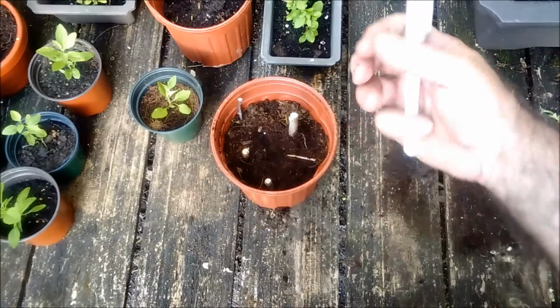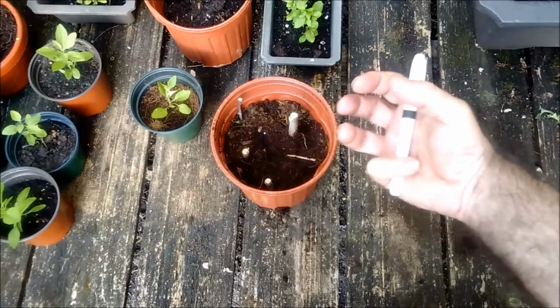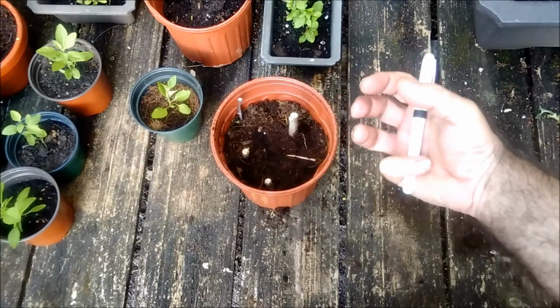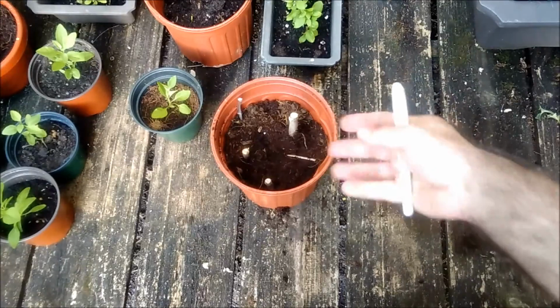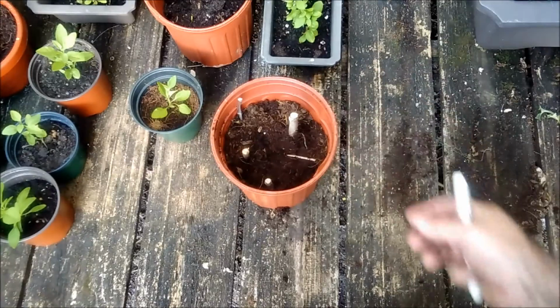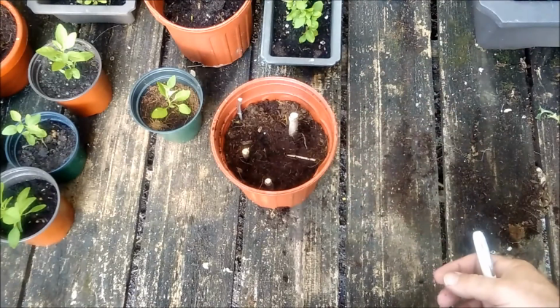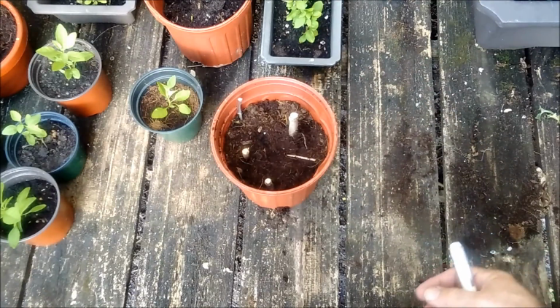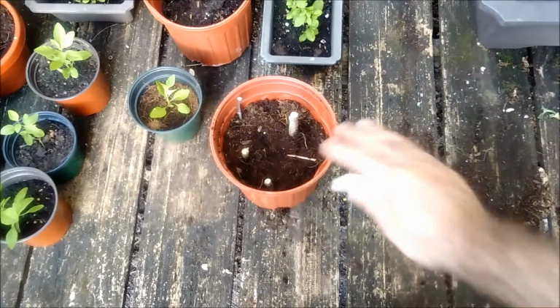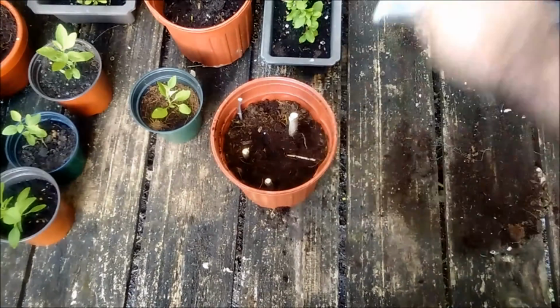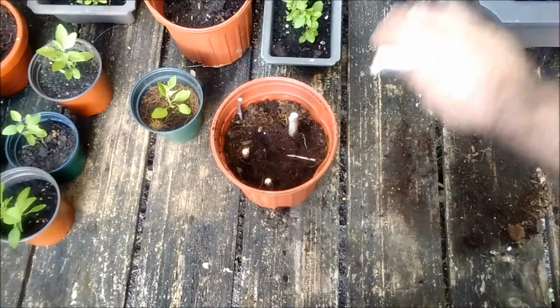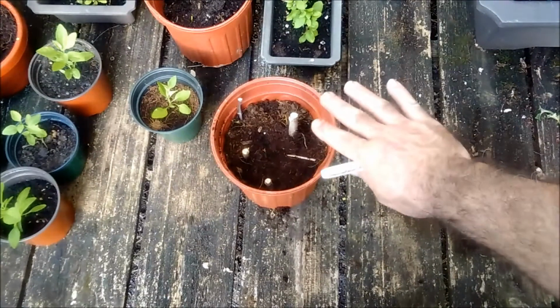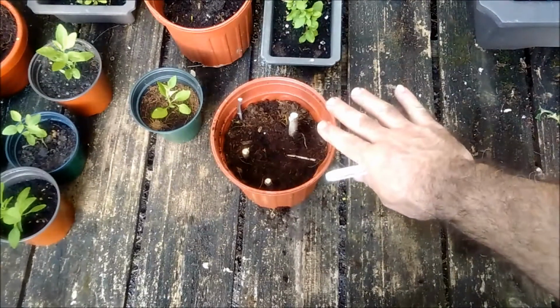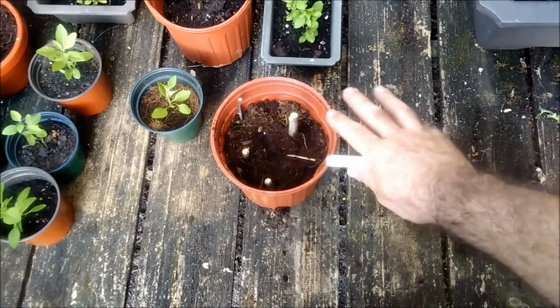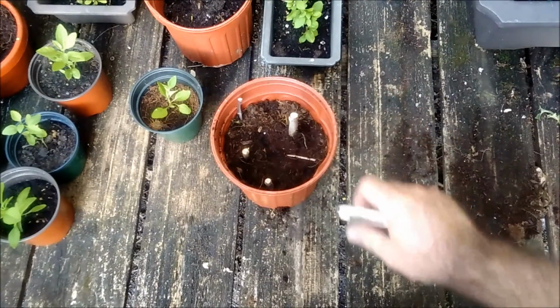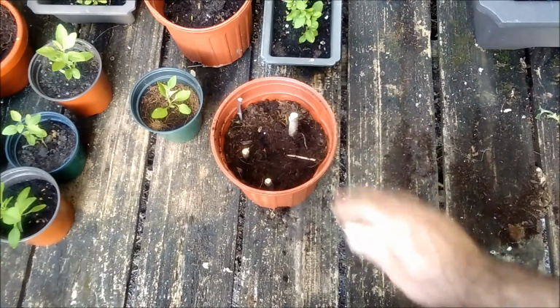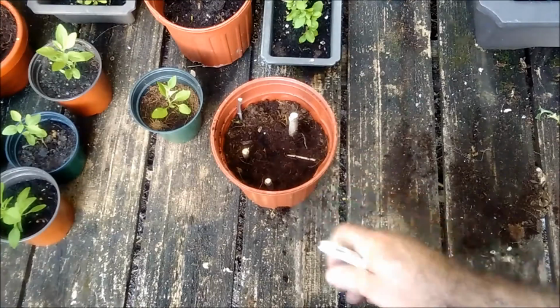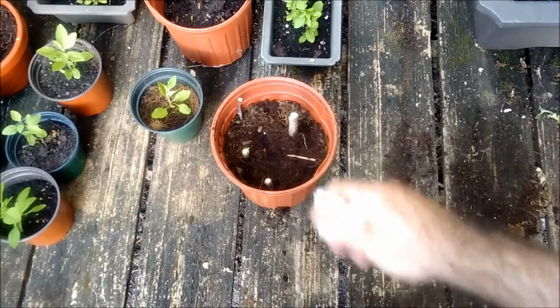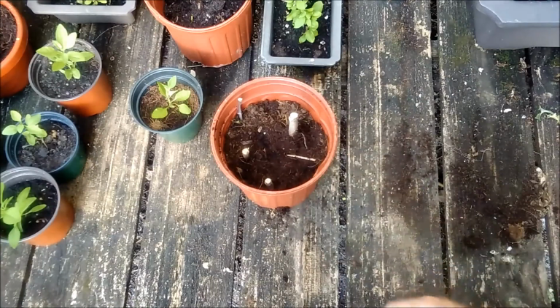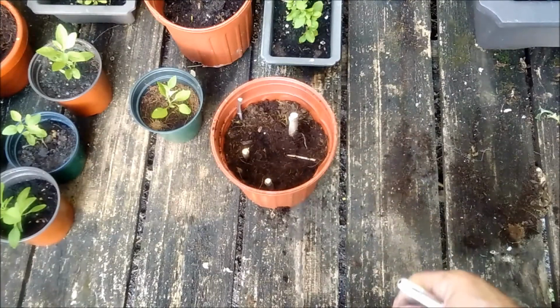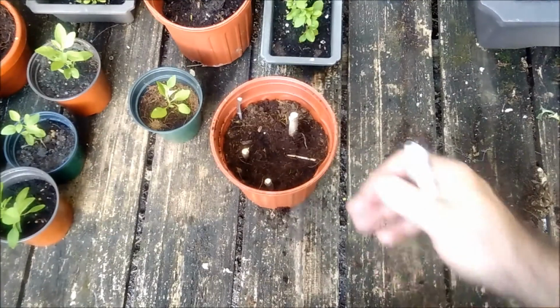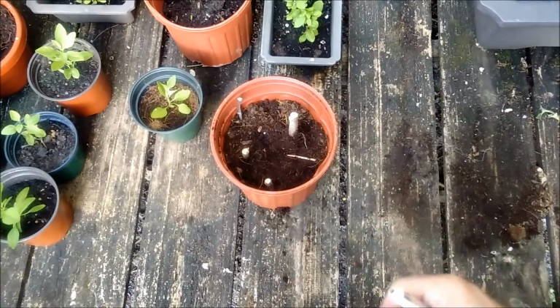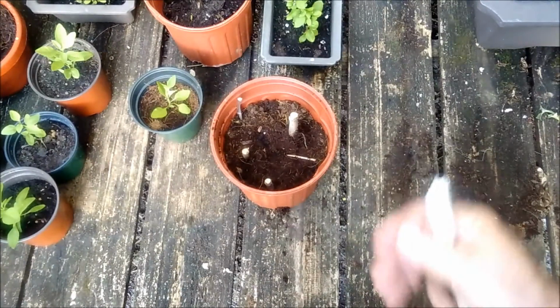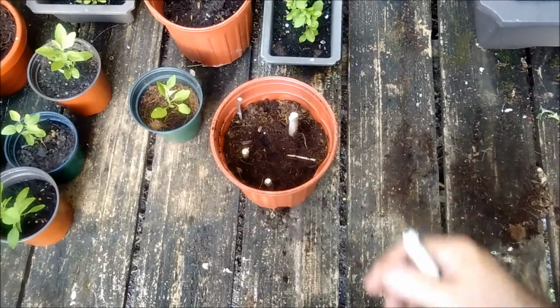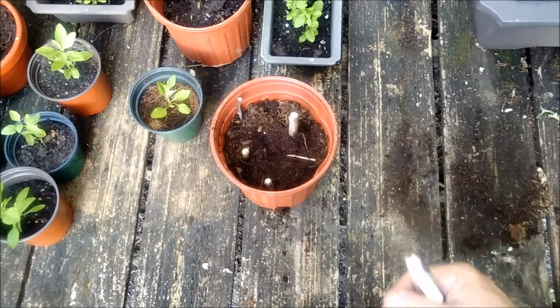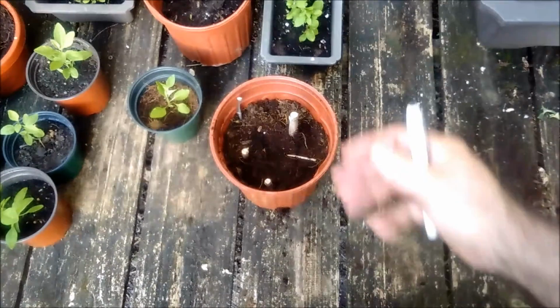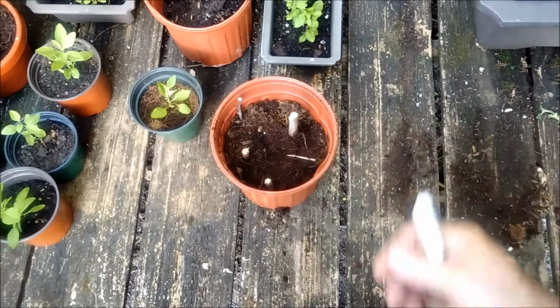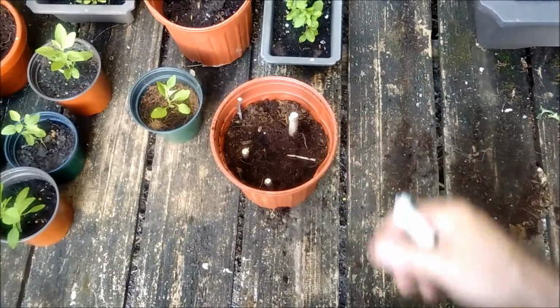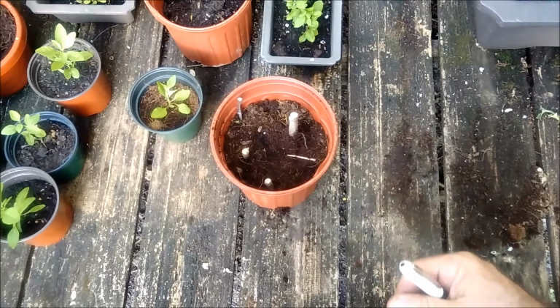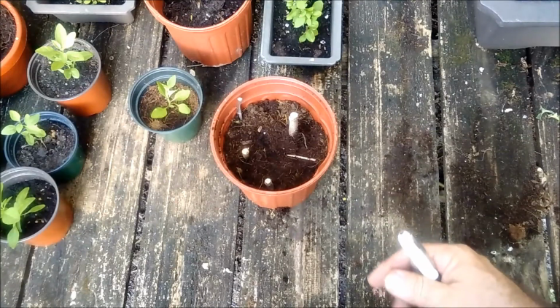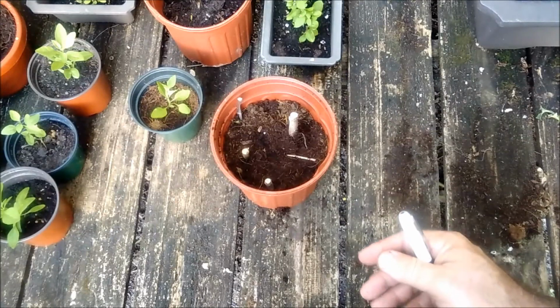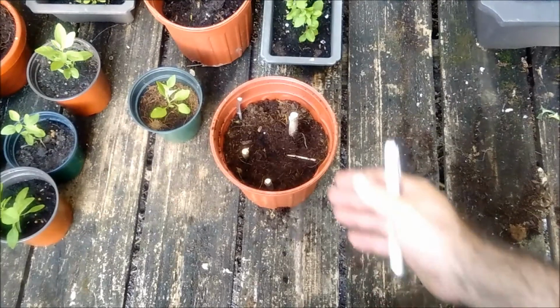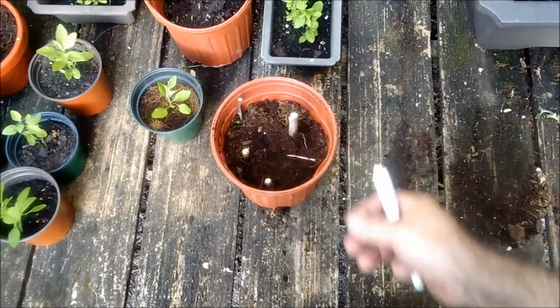I never watered this at all — it was just a little bit moist. It's about two weeks' growth. I had it in a corner where it was partially shaded, left it alone, forgot about it. It's April 29th, so I started this in April 2016.